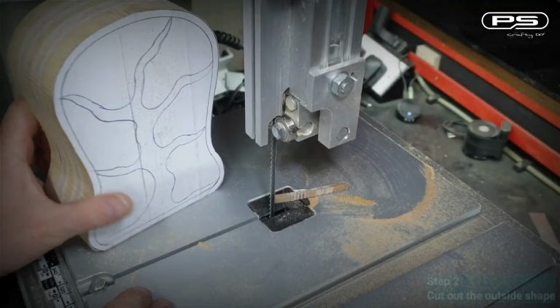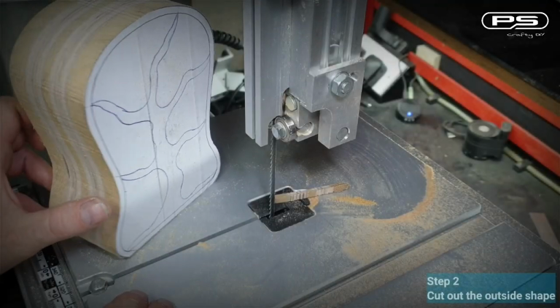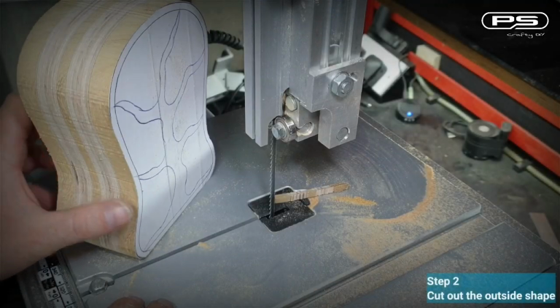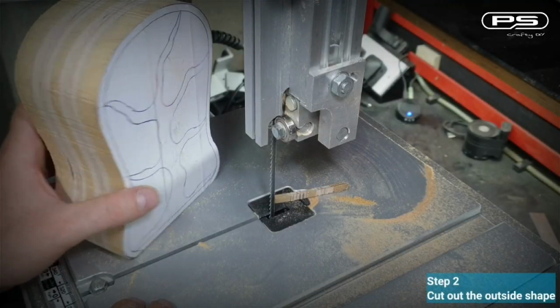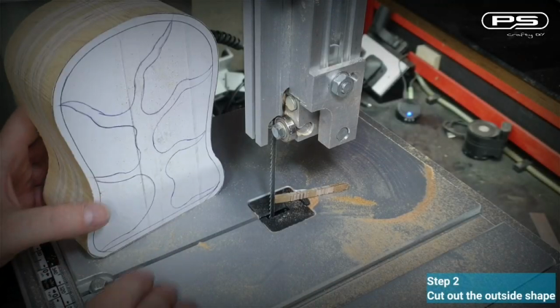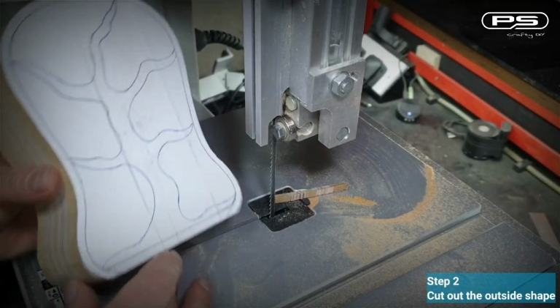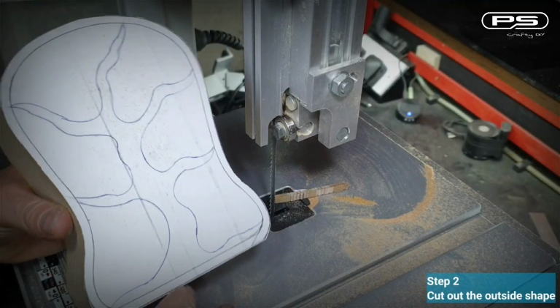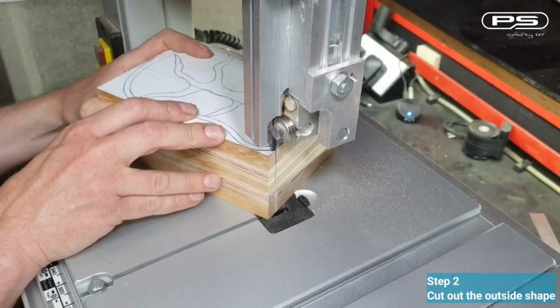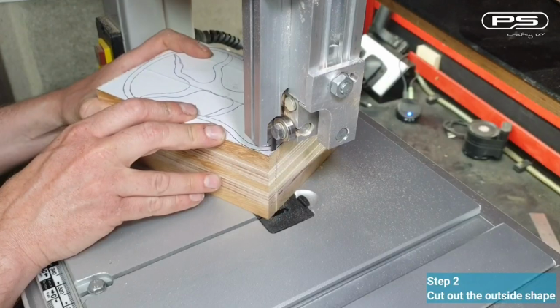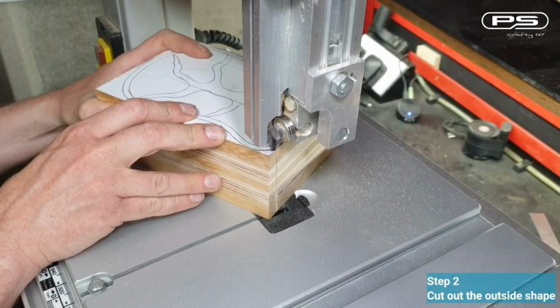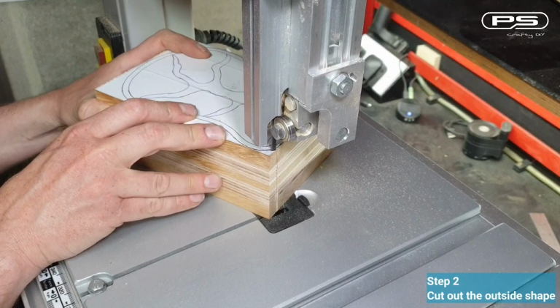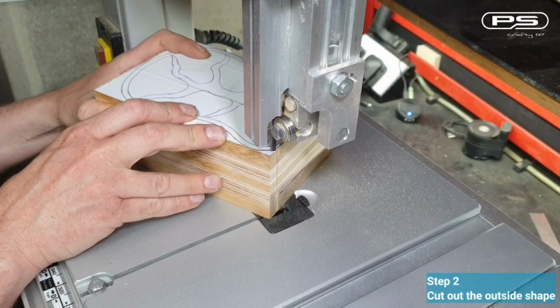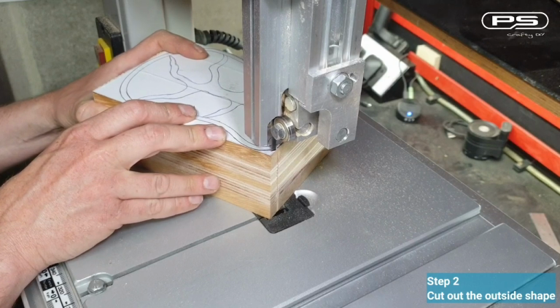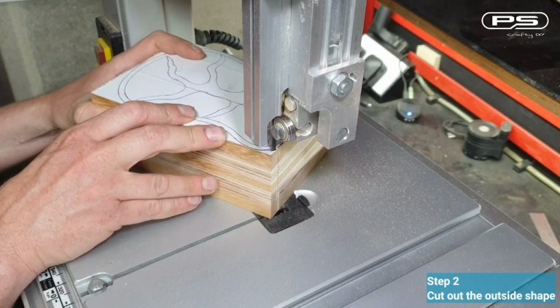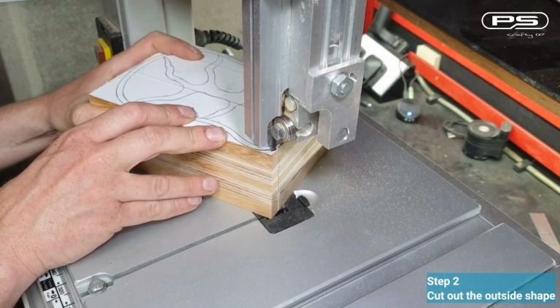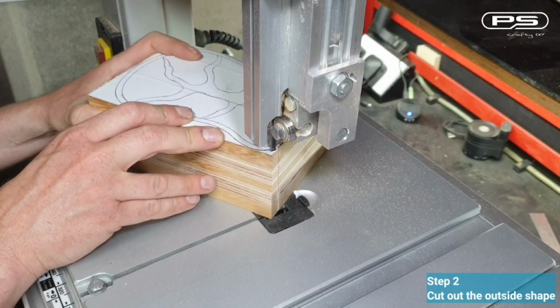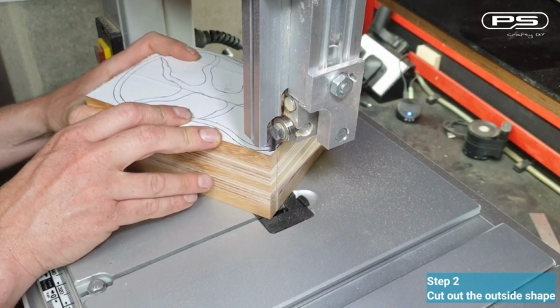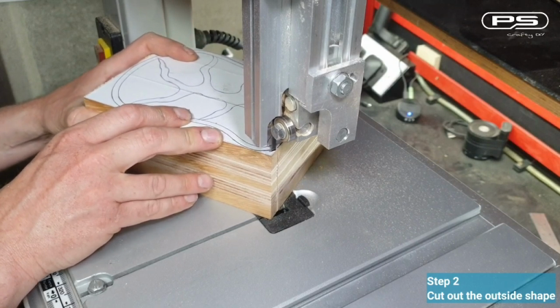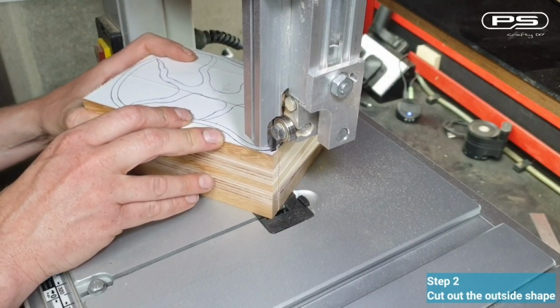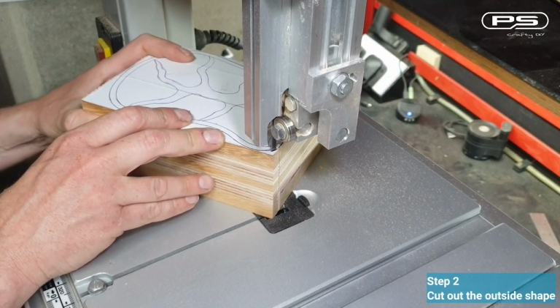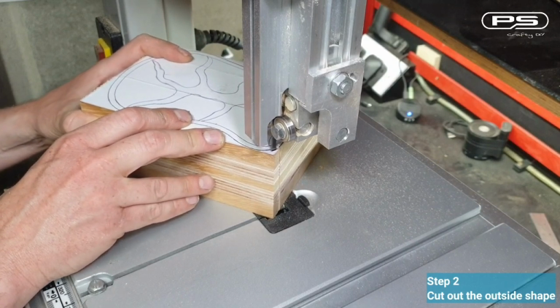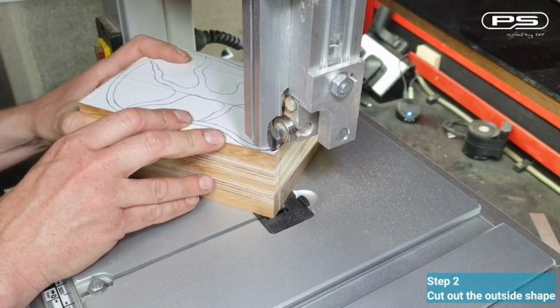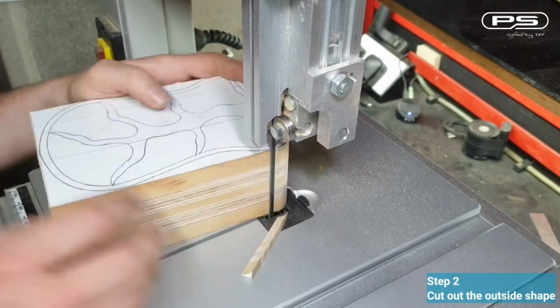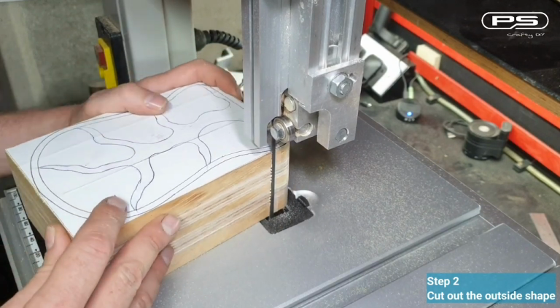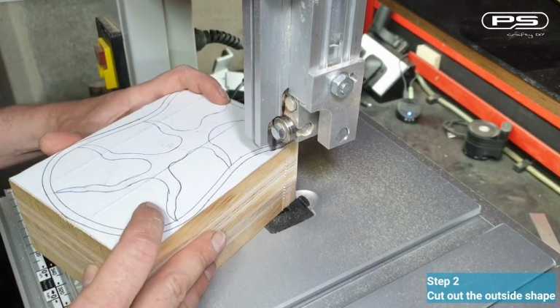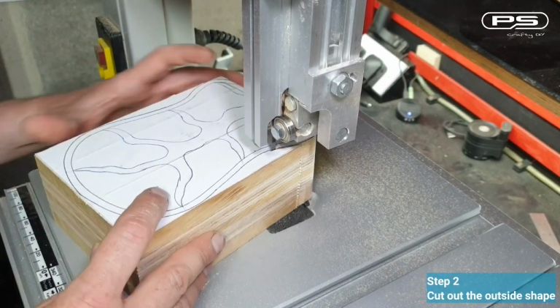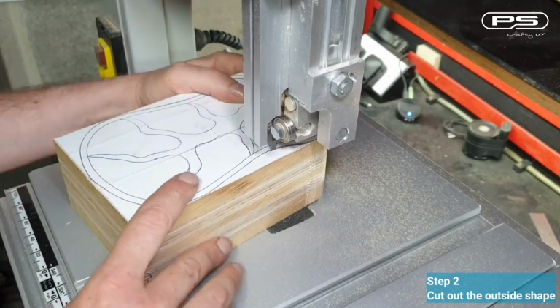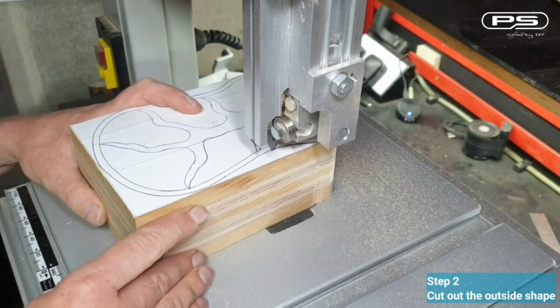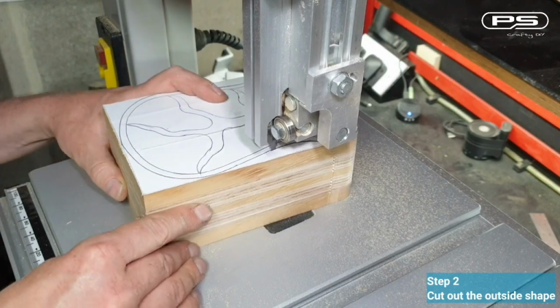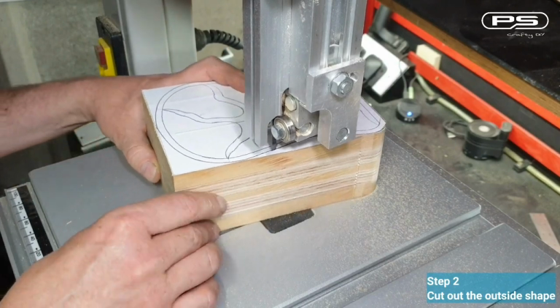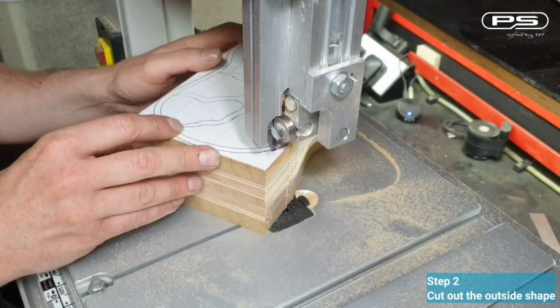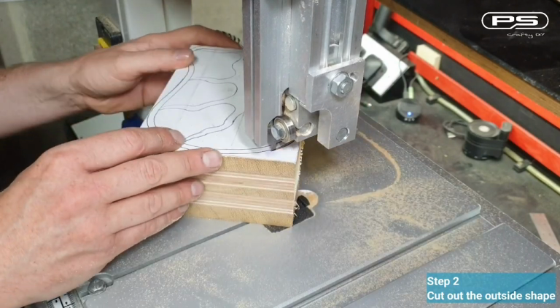Step number two: cut out the outside shape of my bandsaw box. The saw is set with a 3/16 of an inch 6 TPI blade for this cut as well as for all the following cuts.